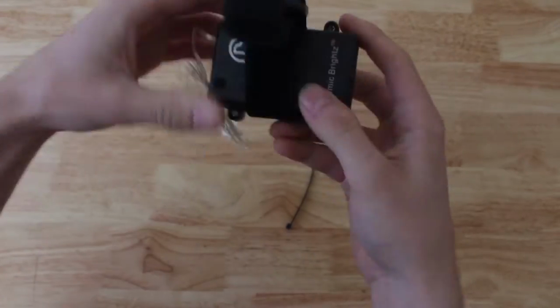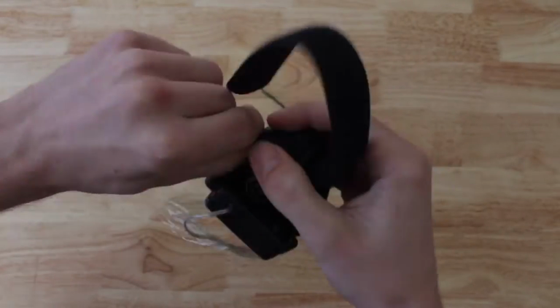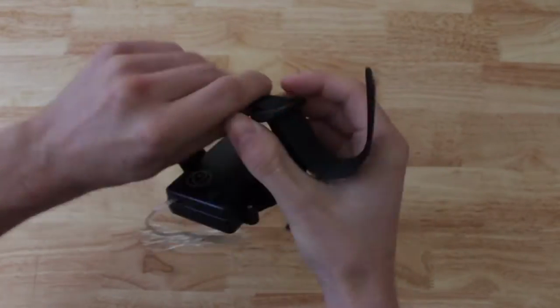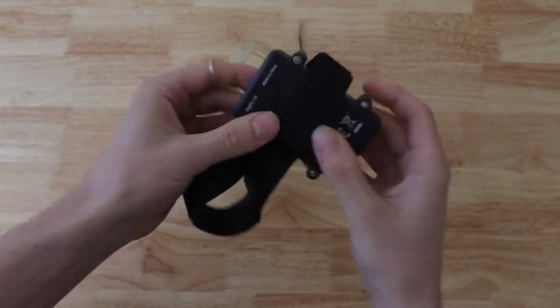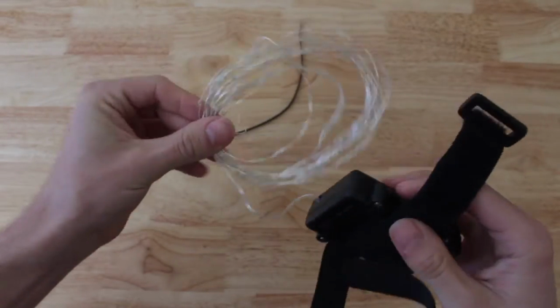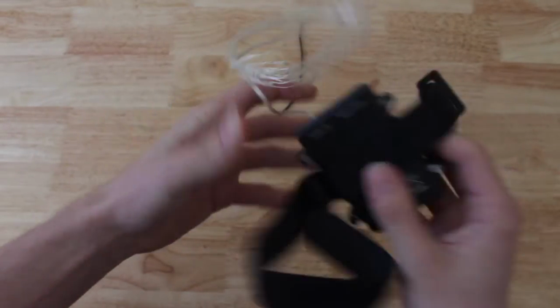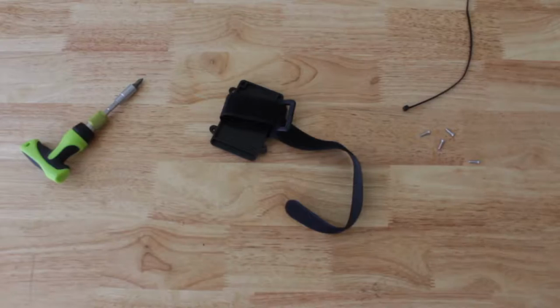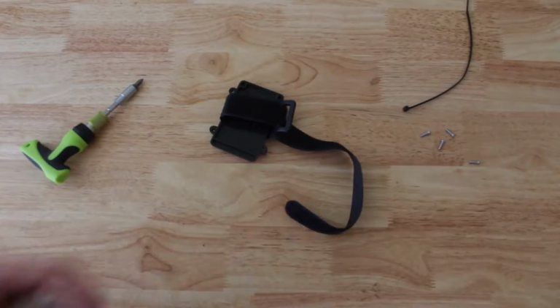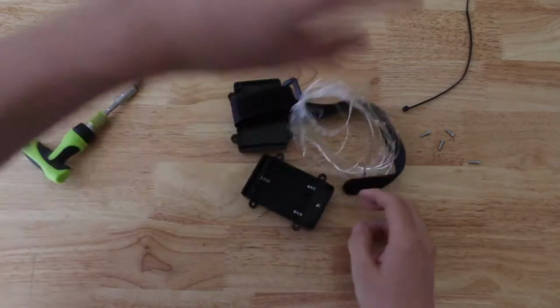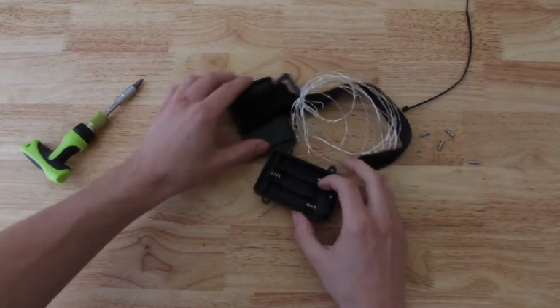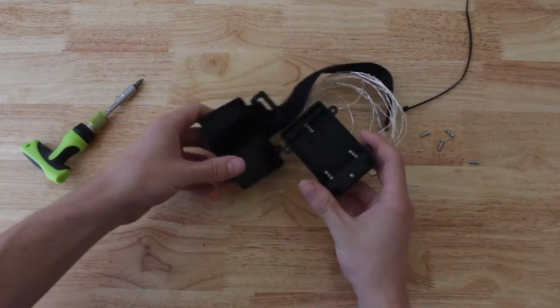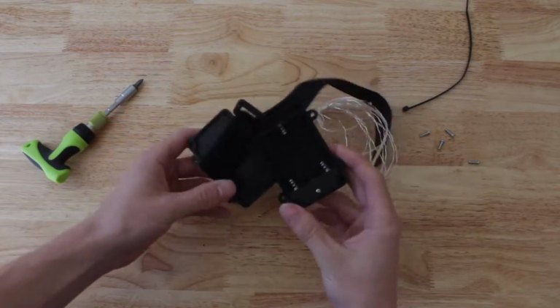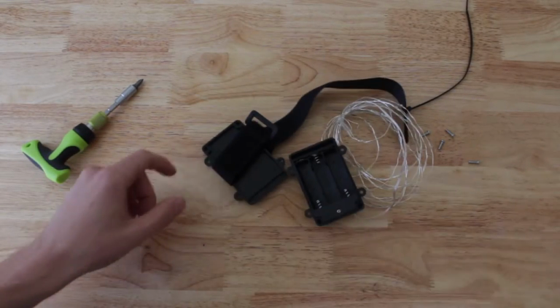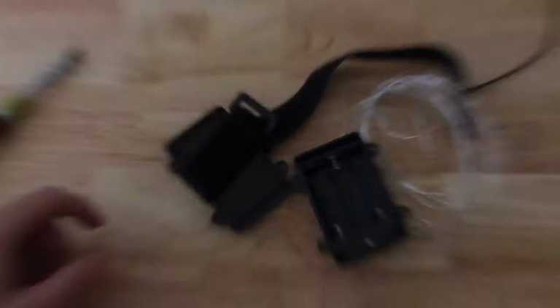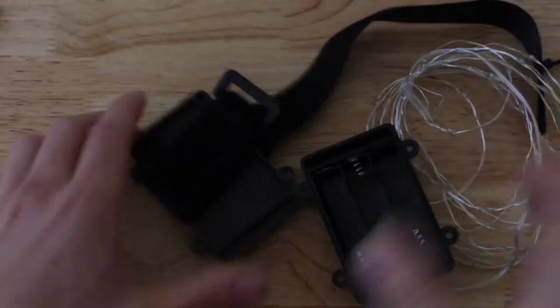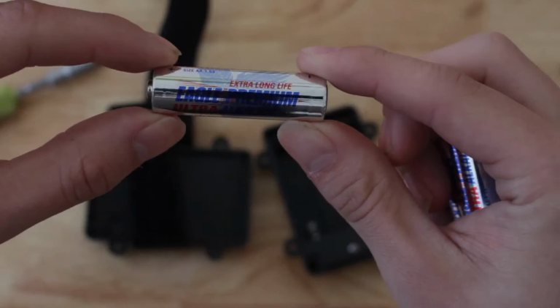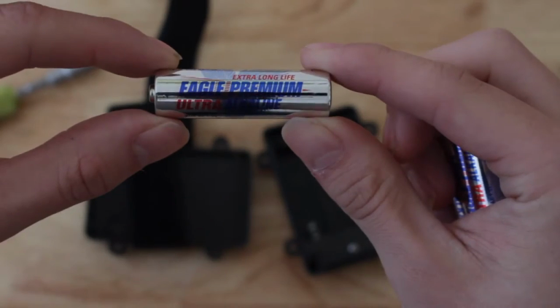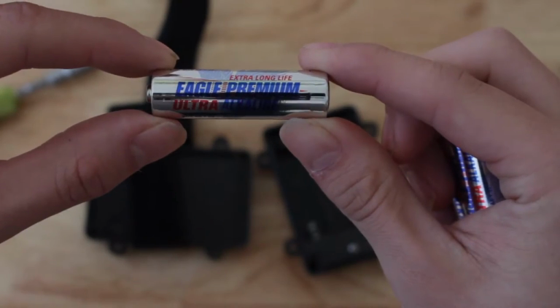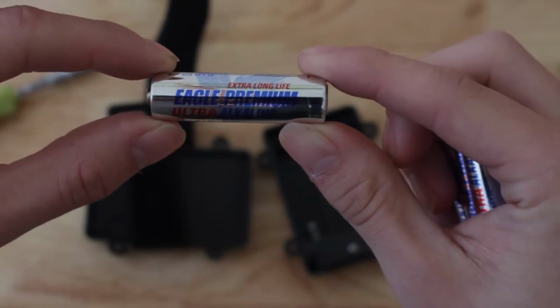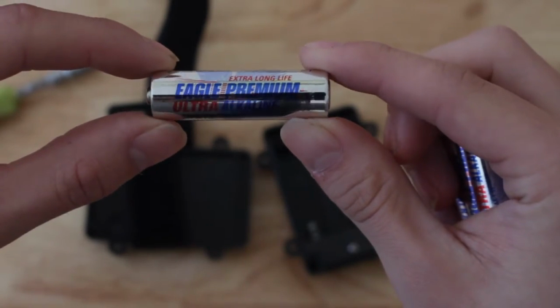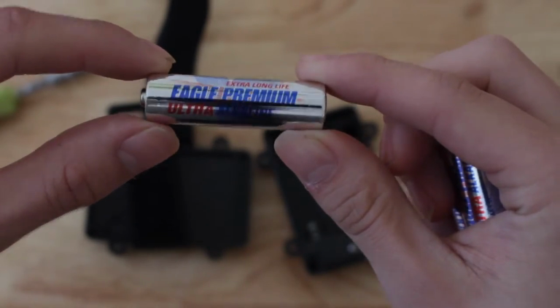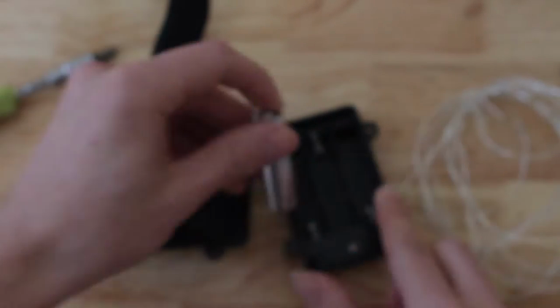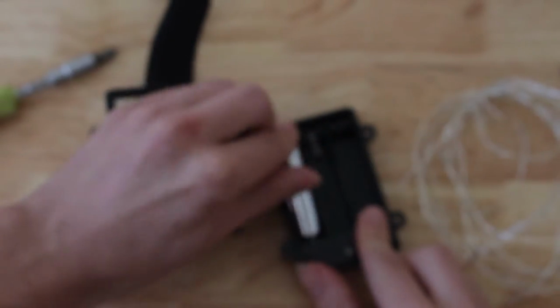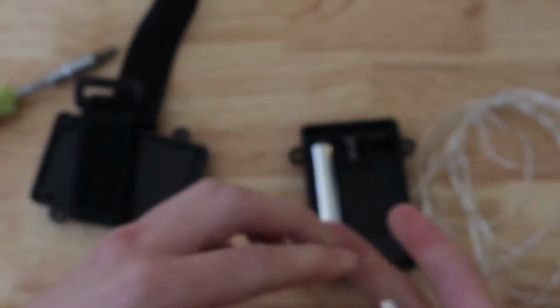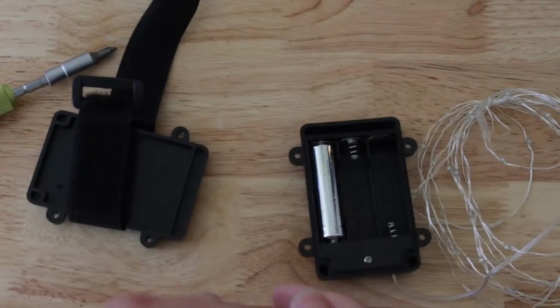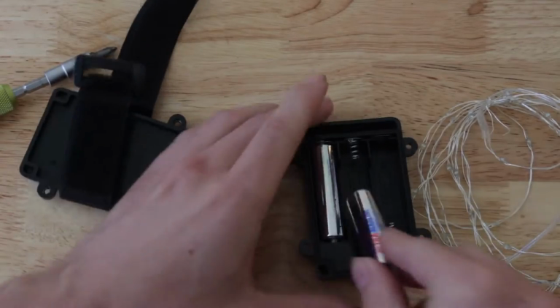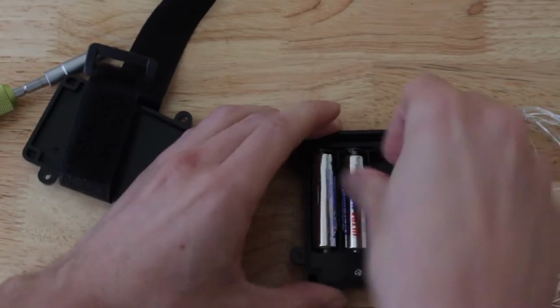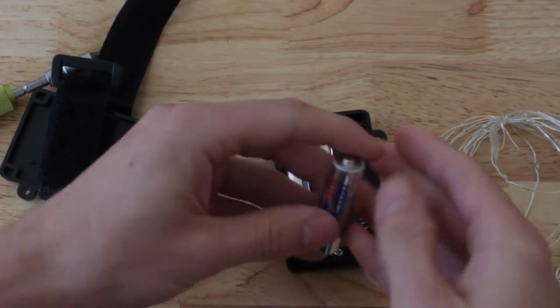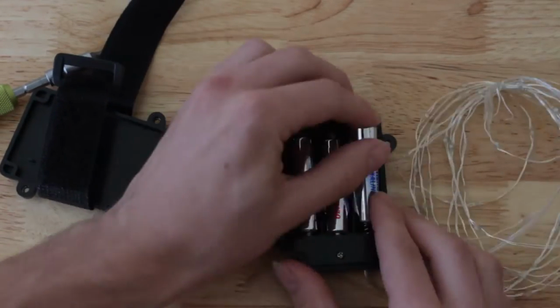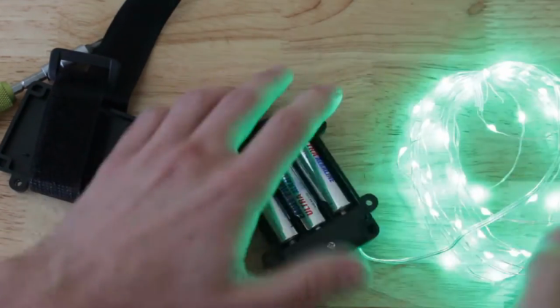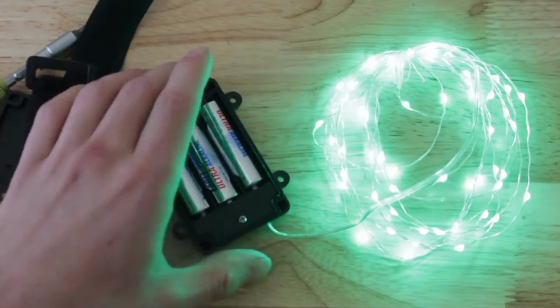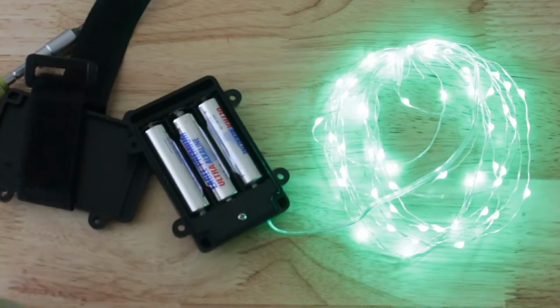Go ahead and open up the box — you're going to need three AA batteries. I recommend you get the long life extra power ones, that way you don't have to change them all the time, which can get kind of annoying.